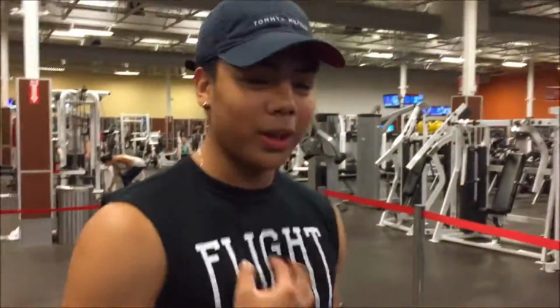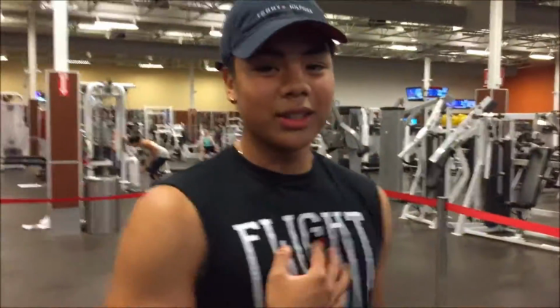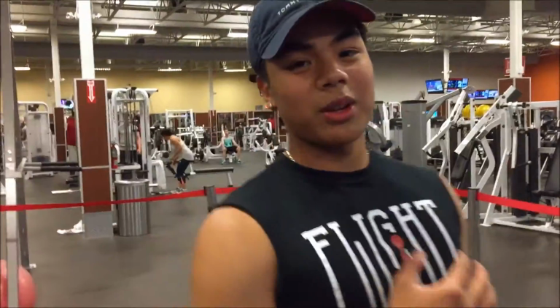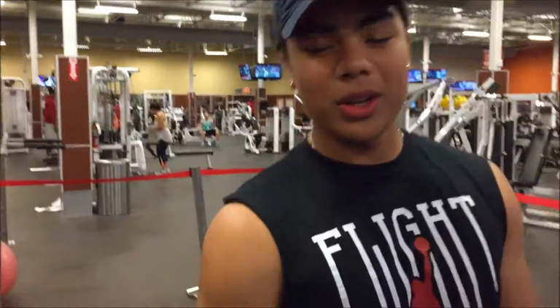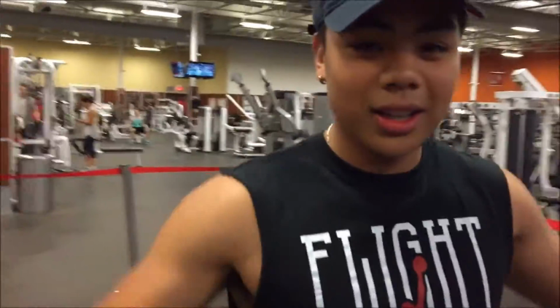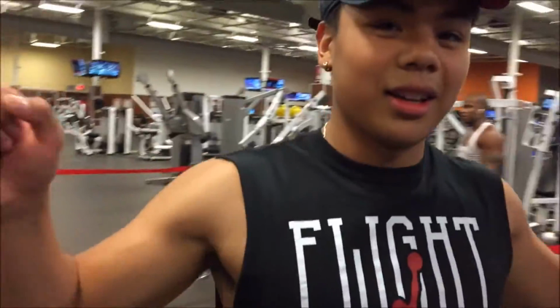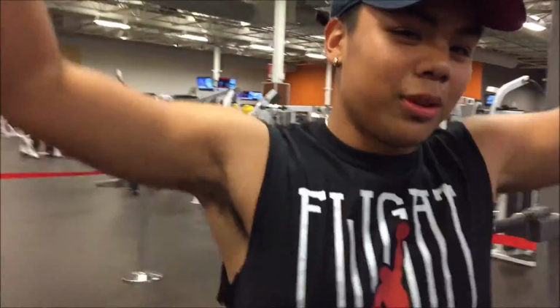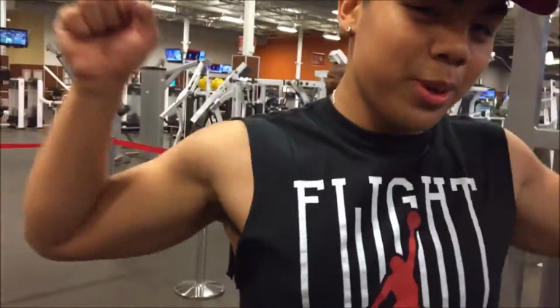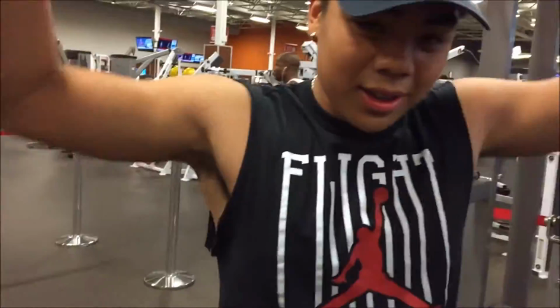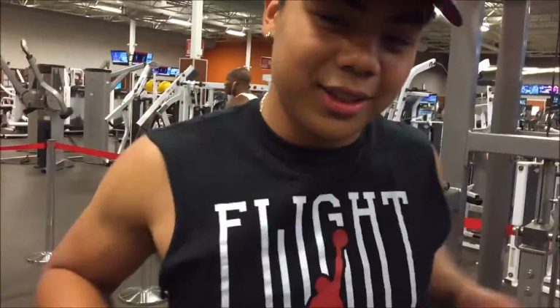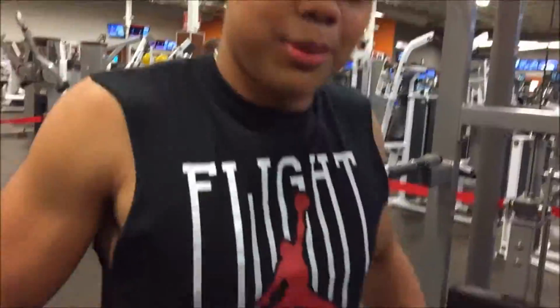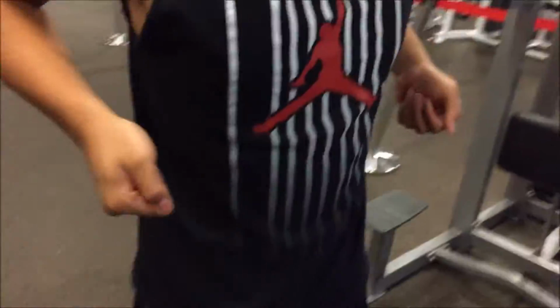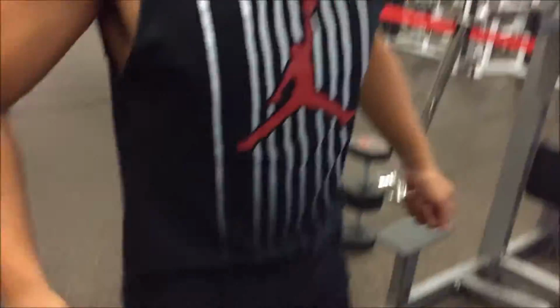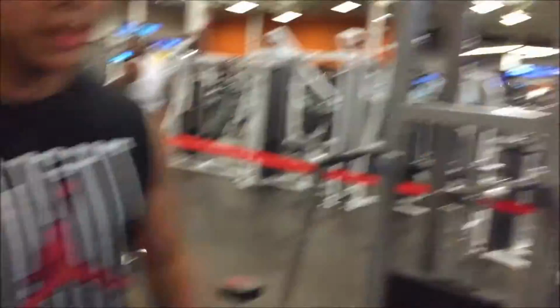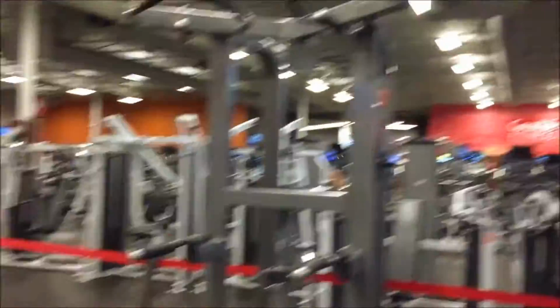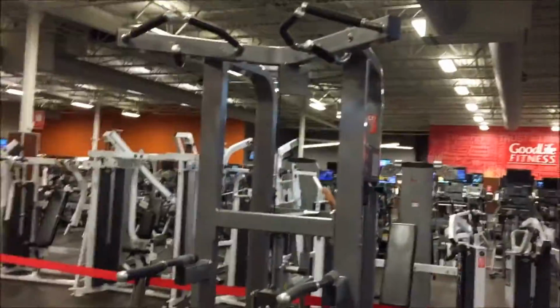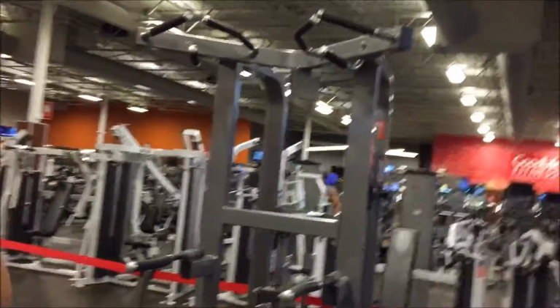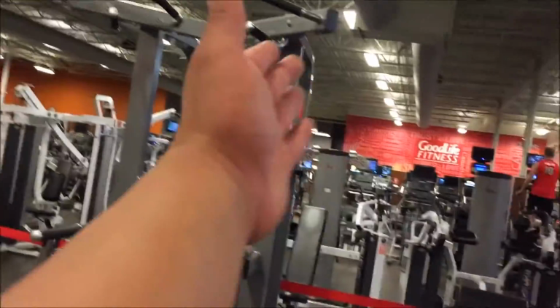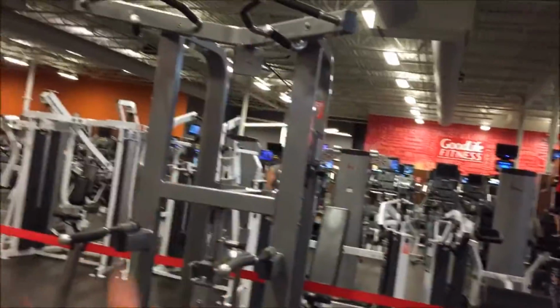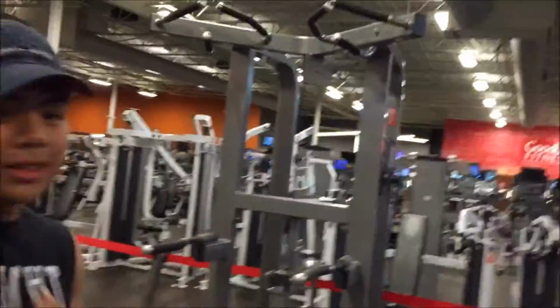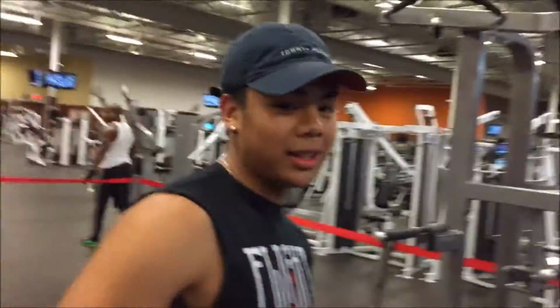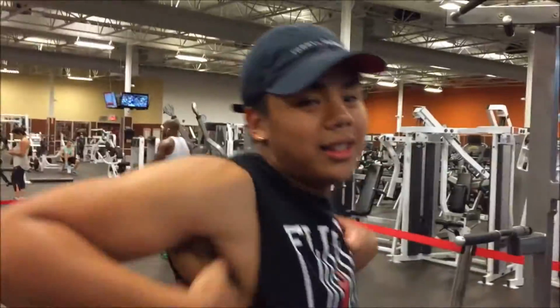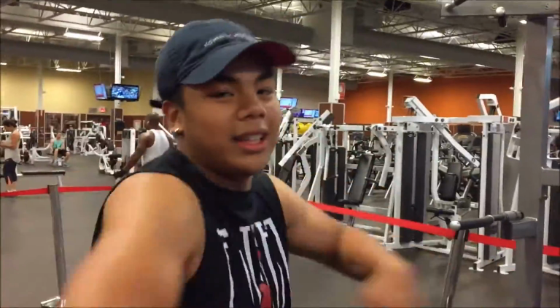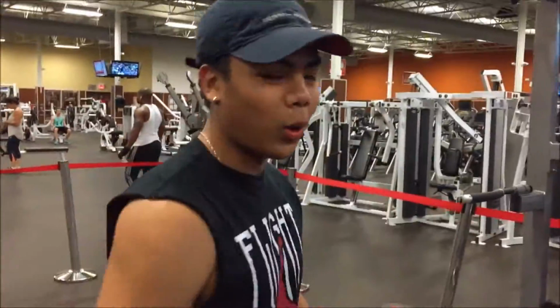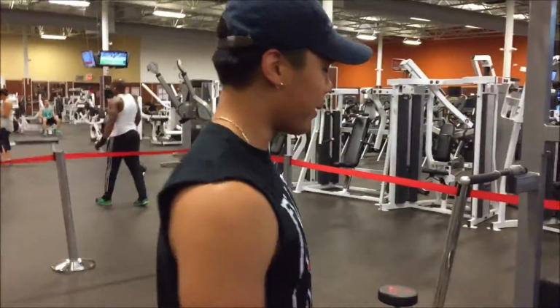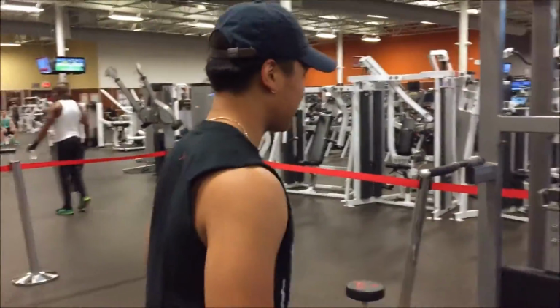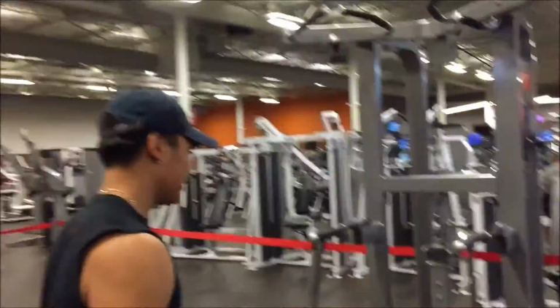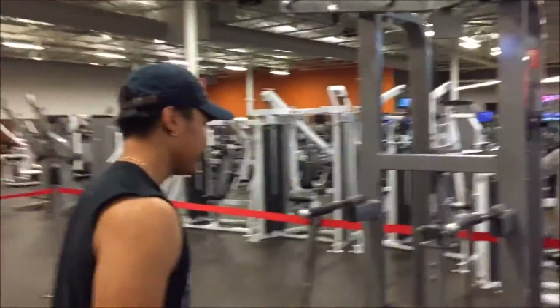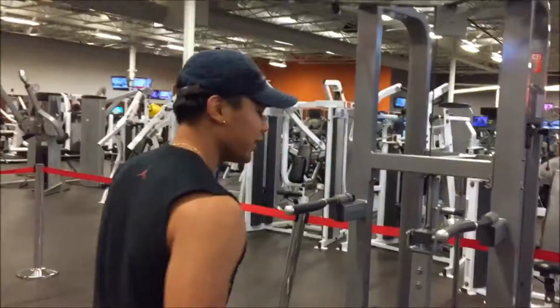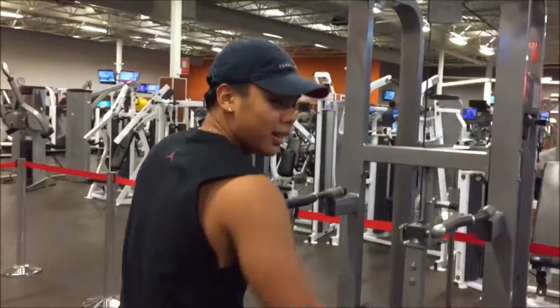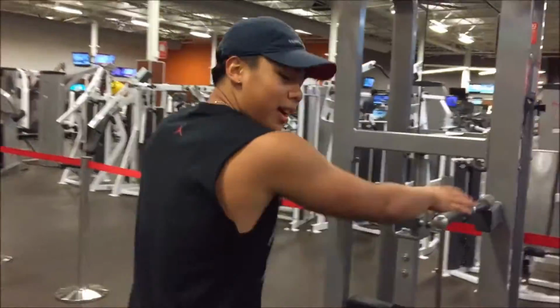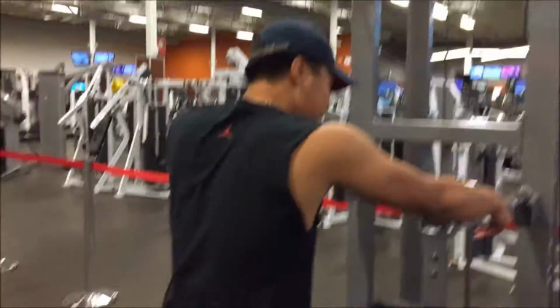Now we're gonna do a pull-up and dip superset to hit the whole upper body. Let's go.